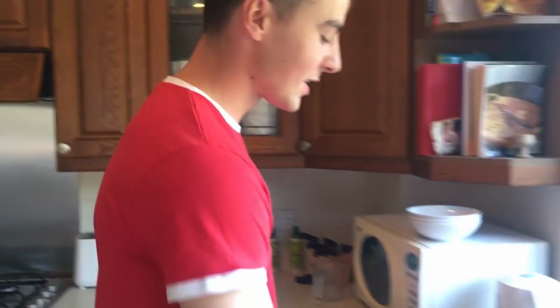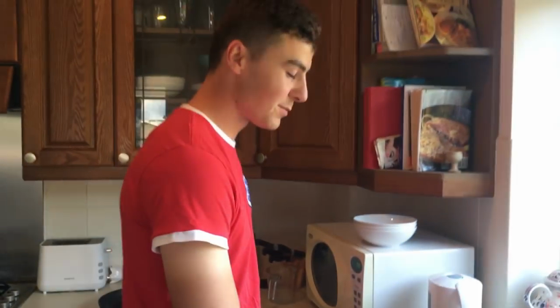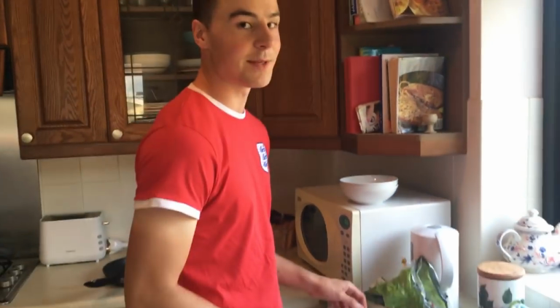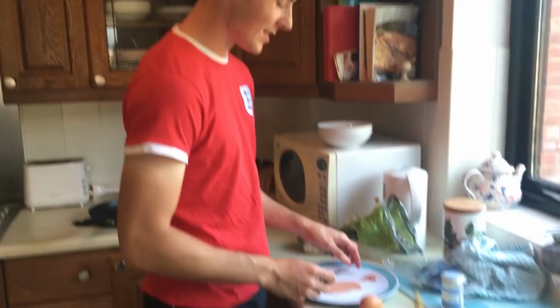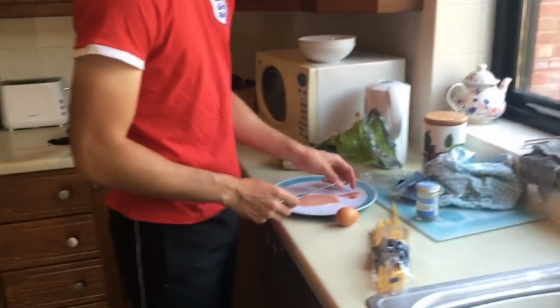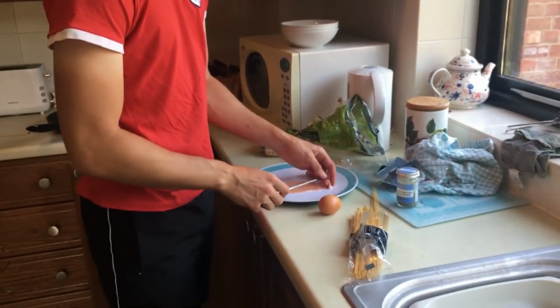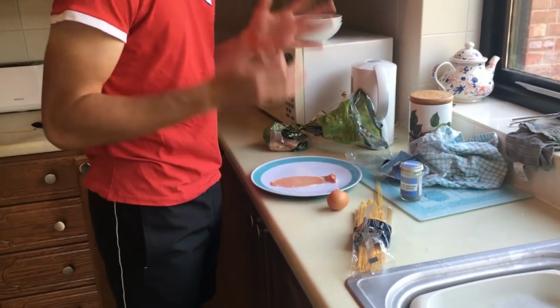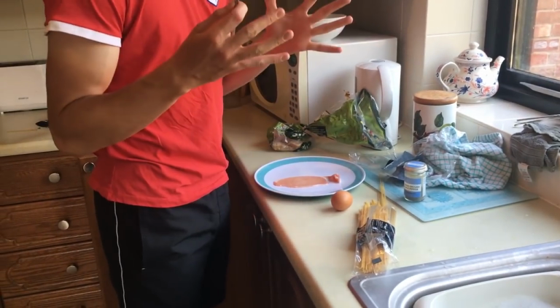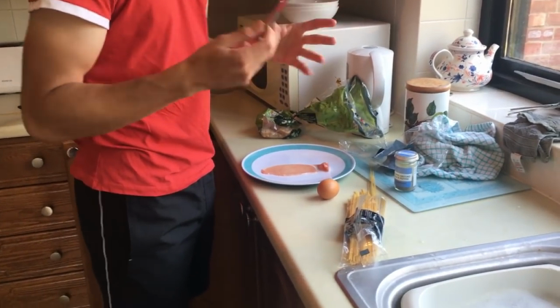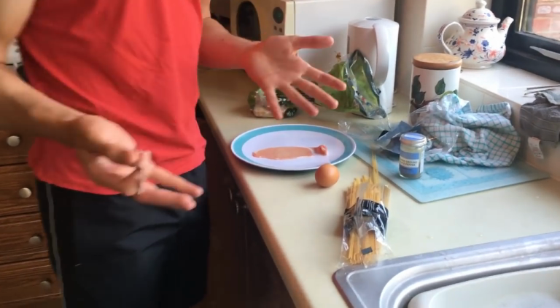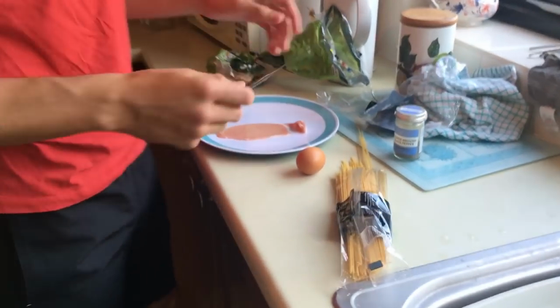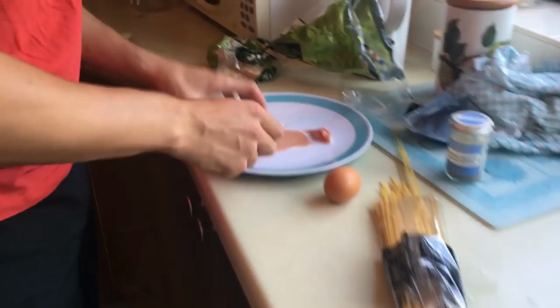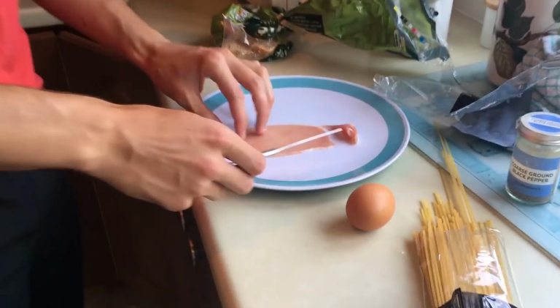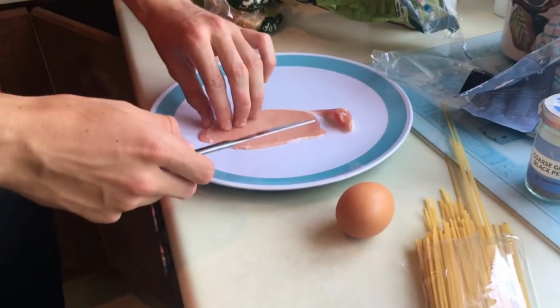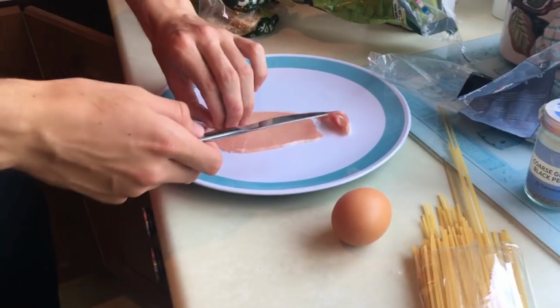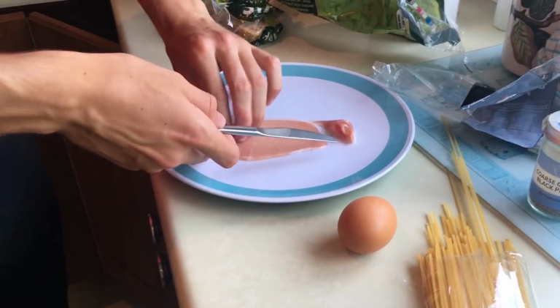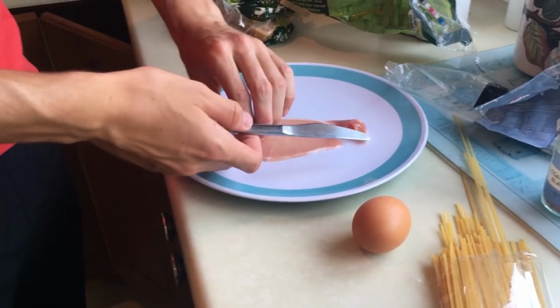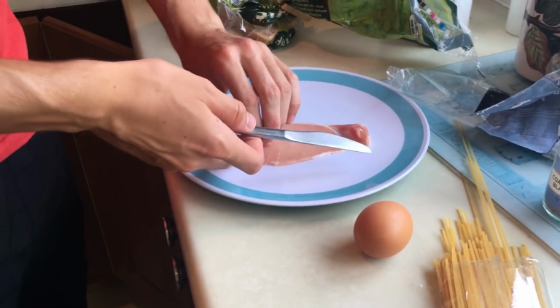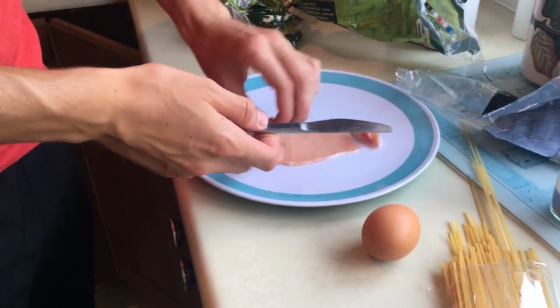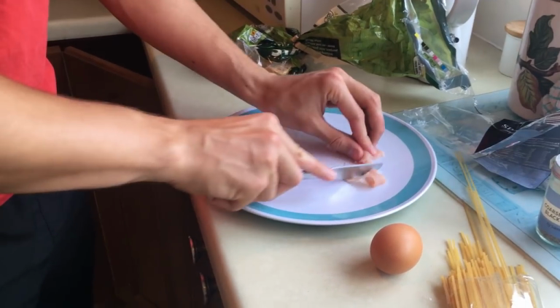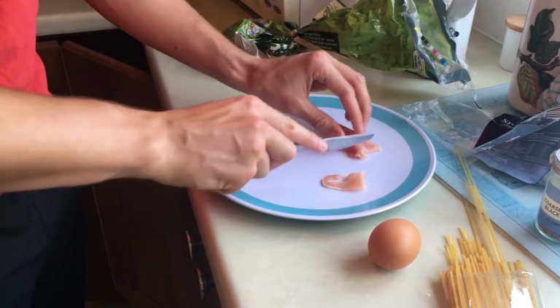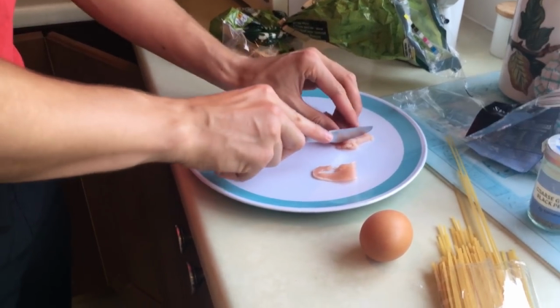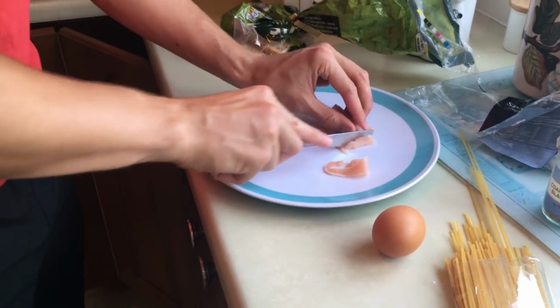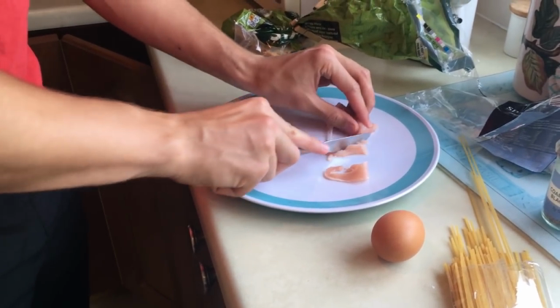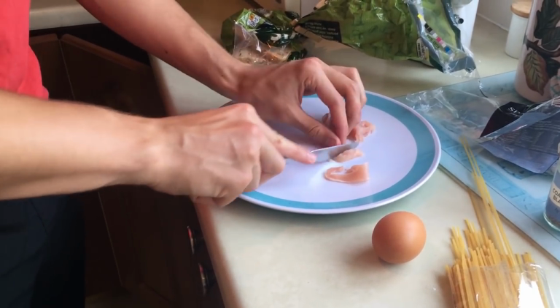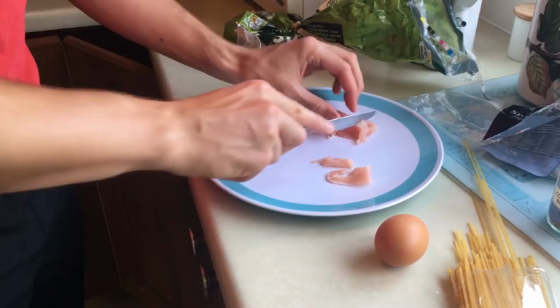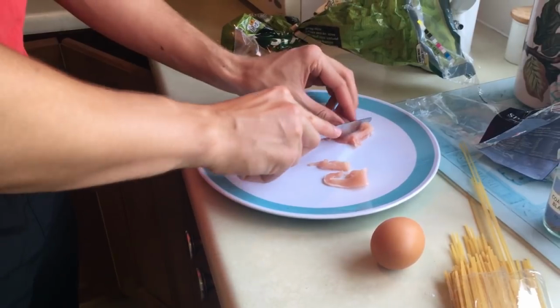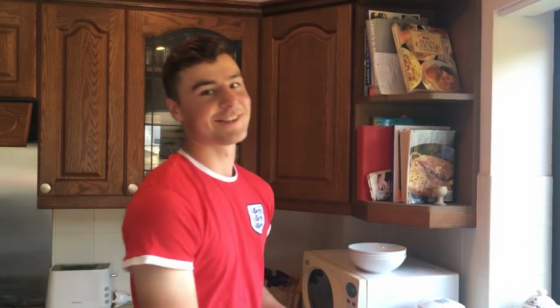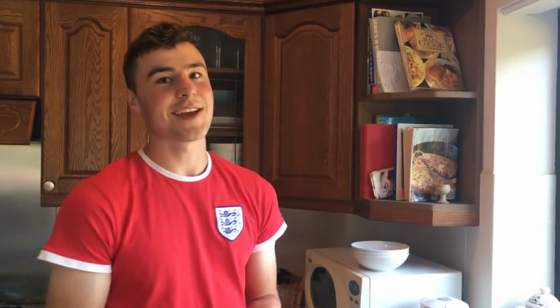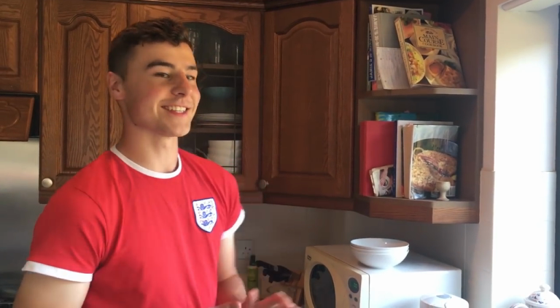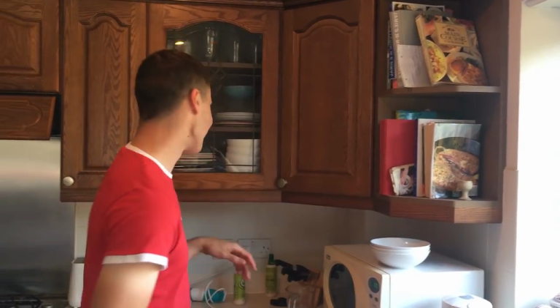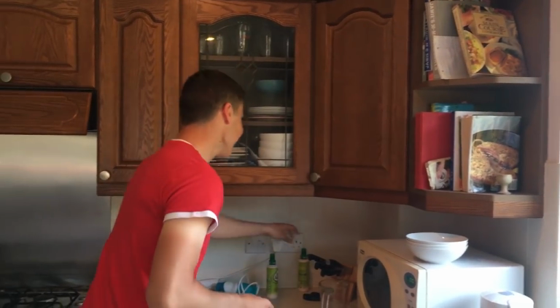Next we're going to move on to the bacon. Make sure you wash your hands — I've washed my hands beforehand. What we're going to do is slice your bacon into little parts. Cut it like that, nice and small.